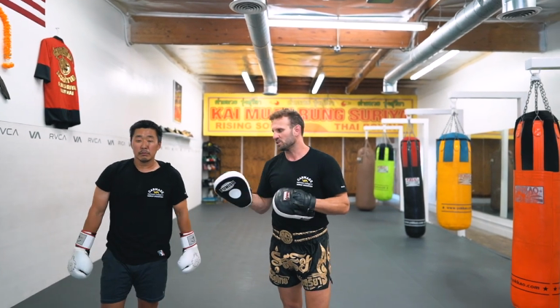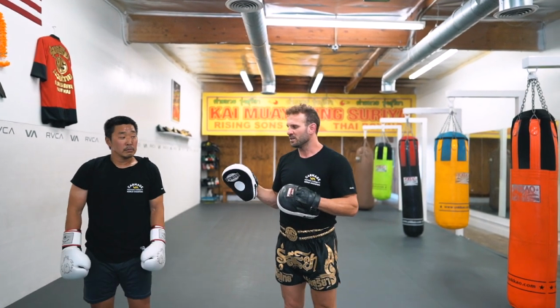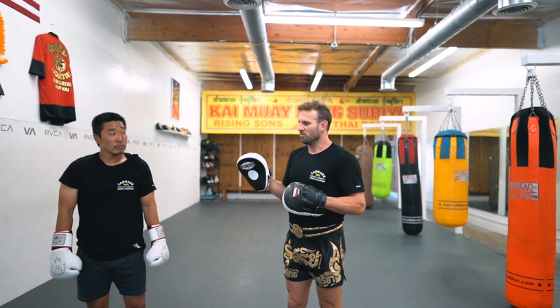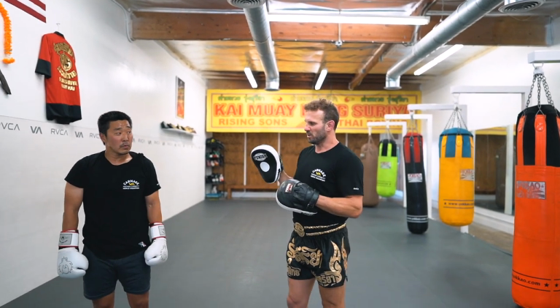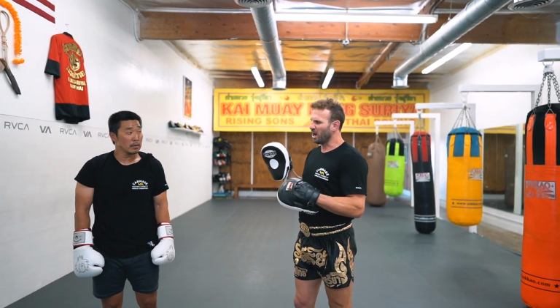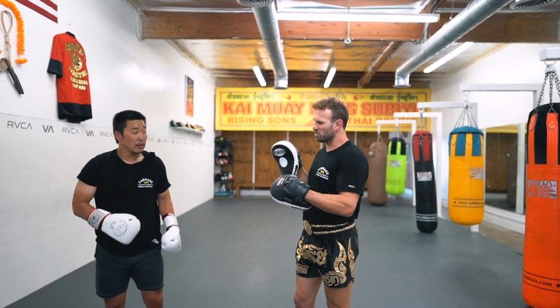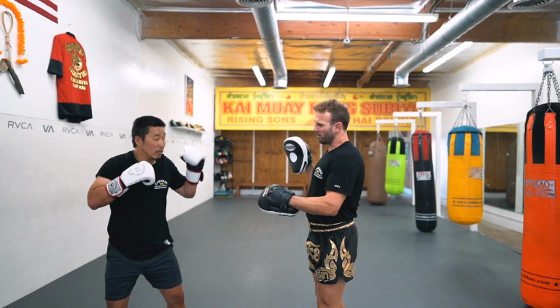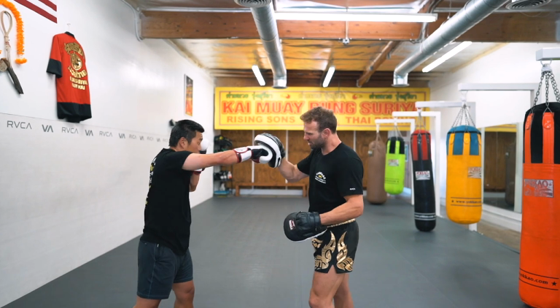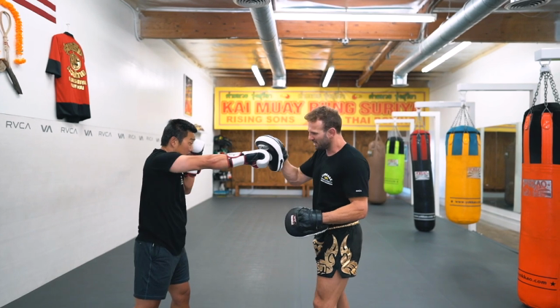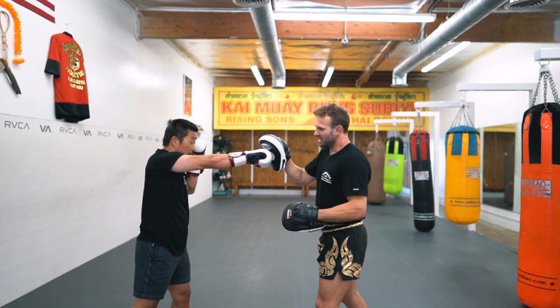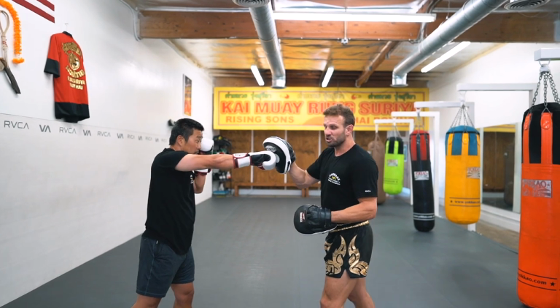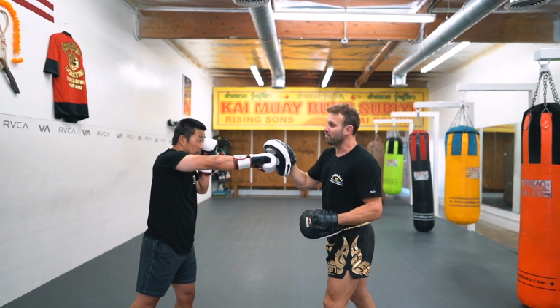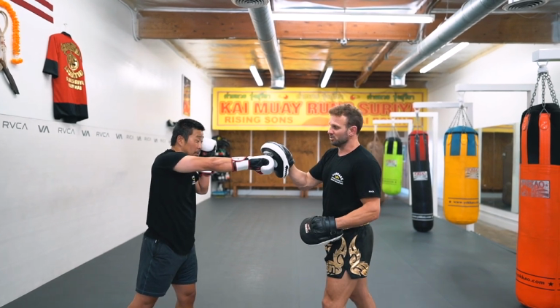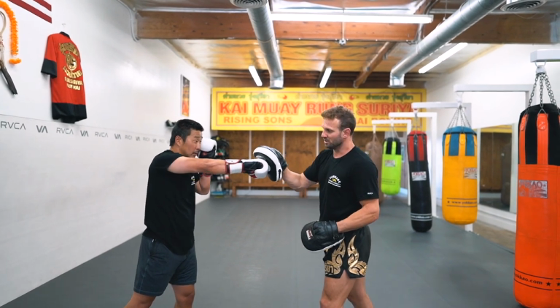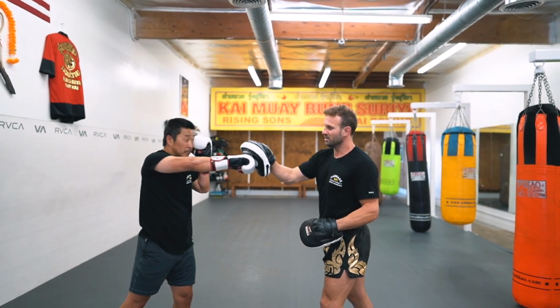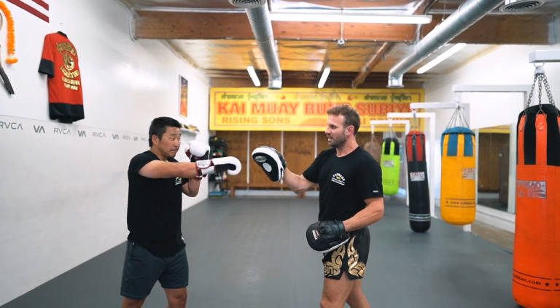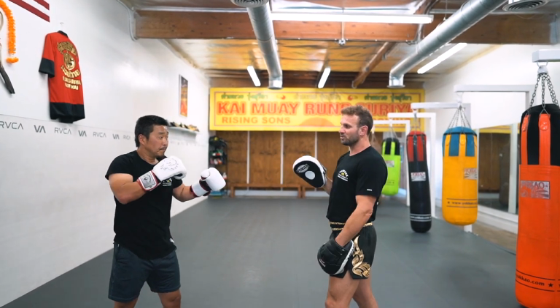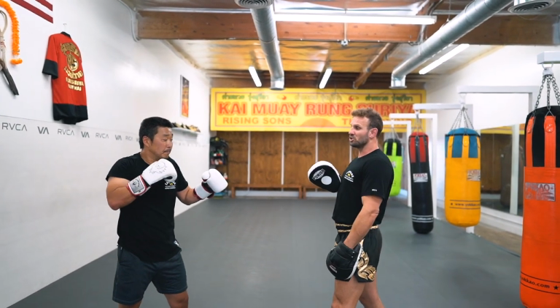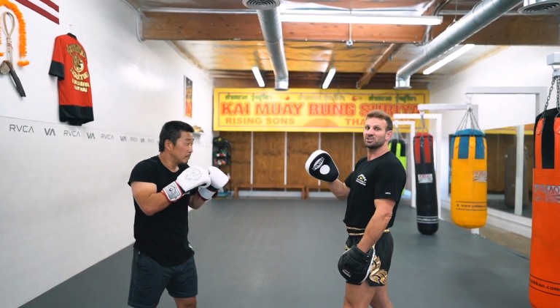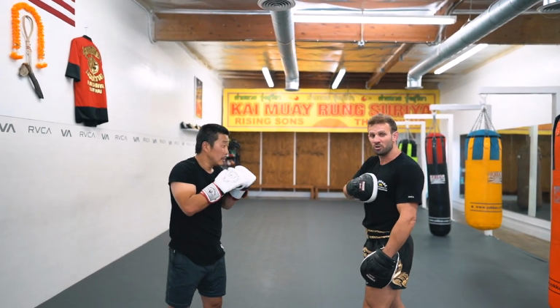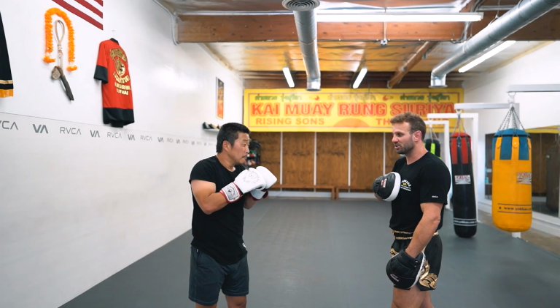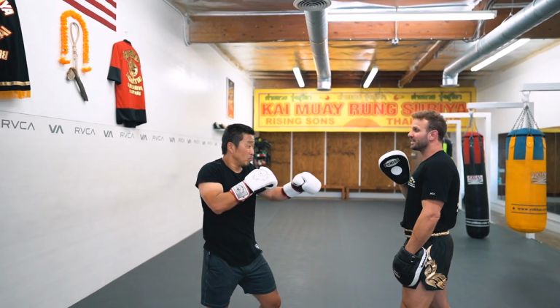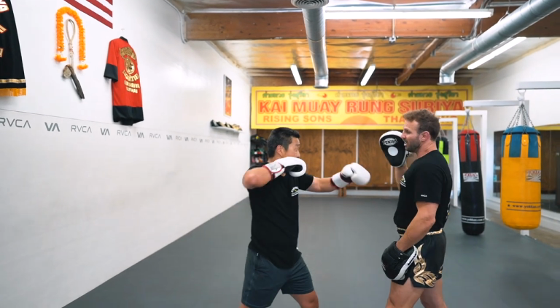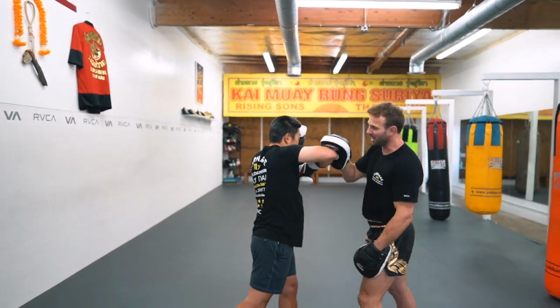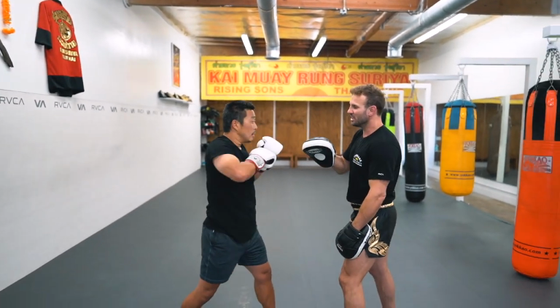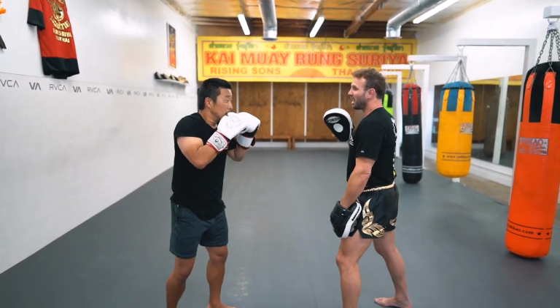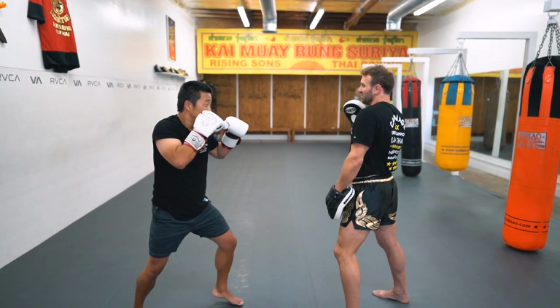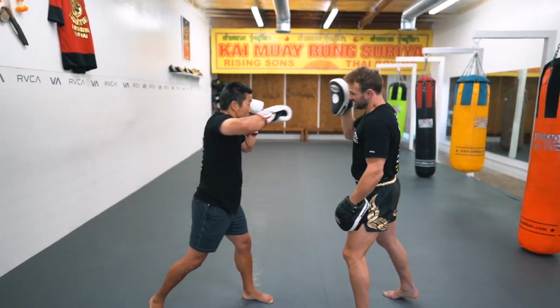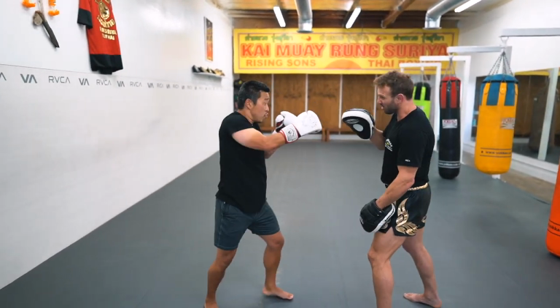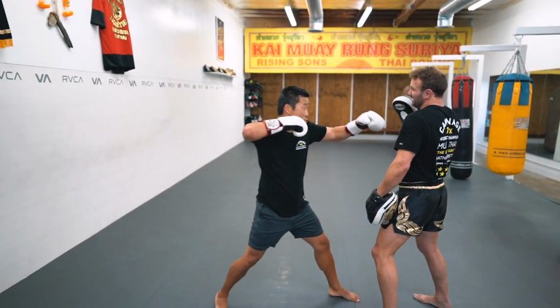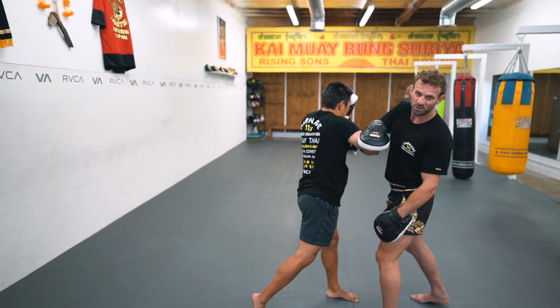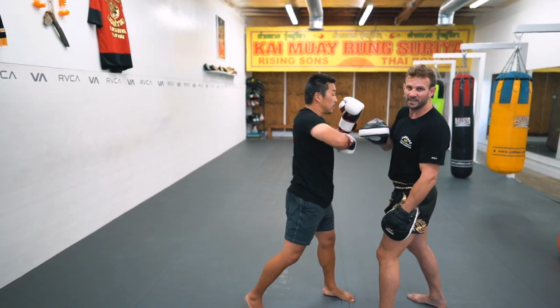Remember, when you power through with the right punch, you don't step backwards after the punch. You want to stay on me — so it's like punch, punch, stay on me, punch forward again.